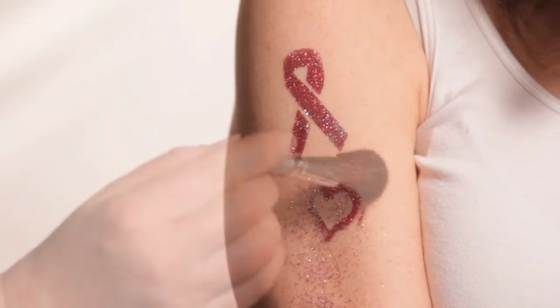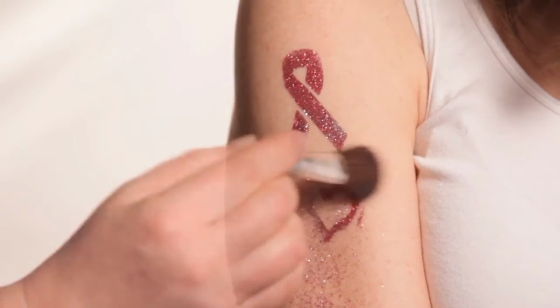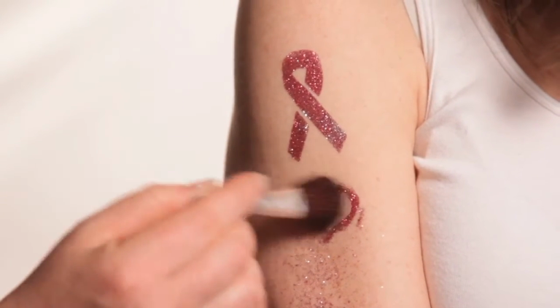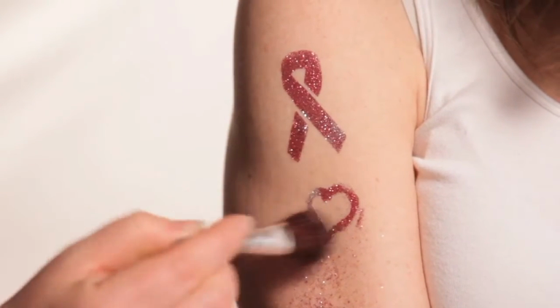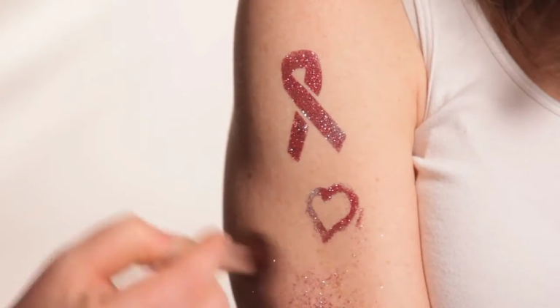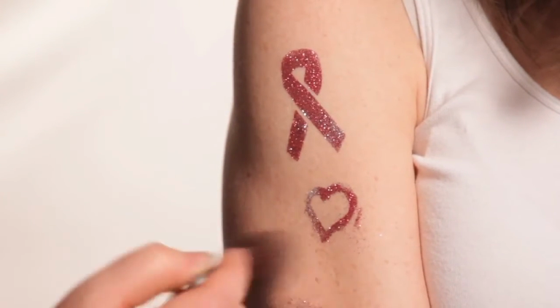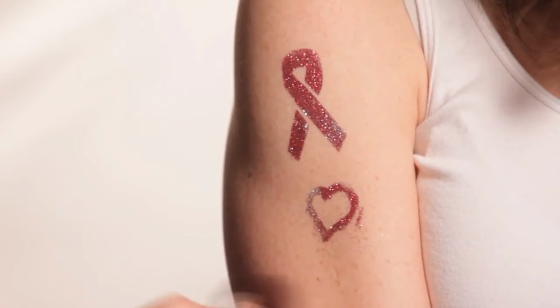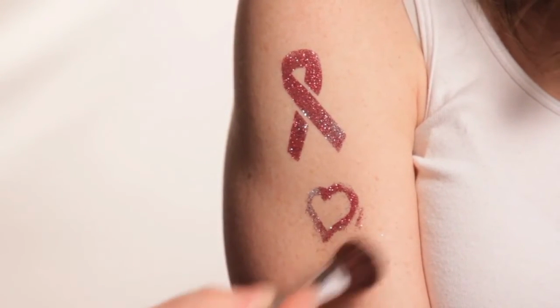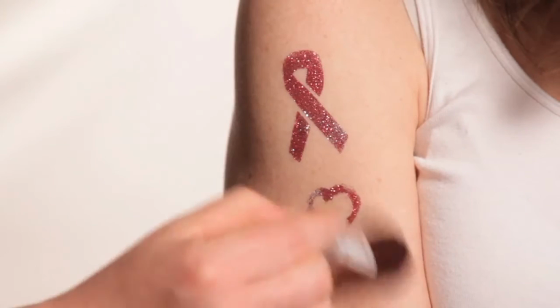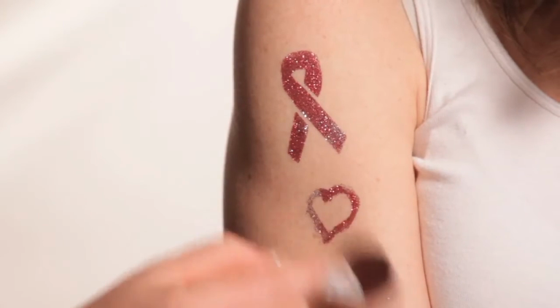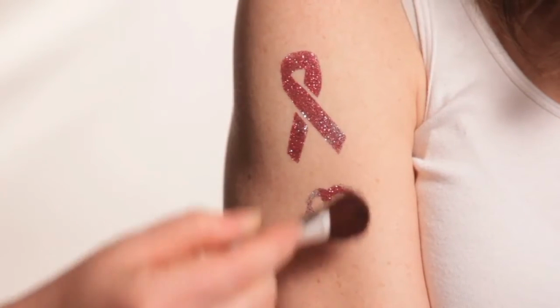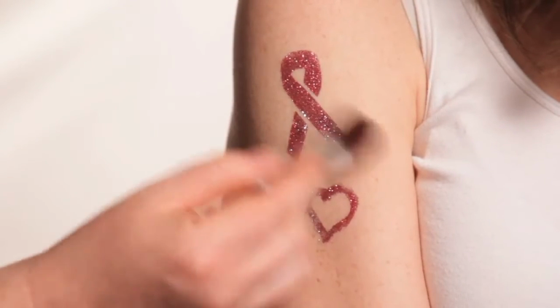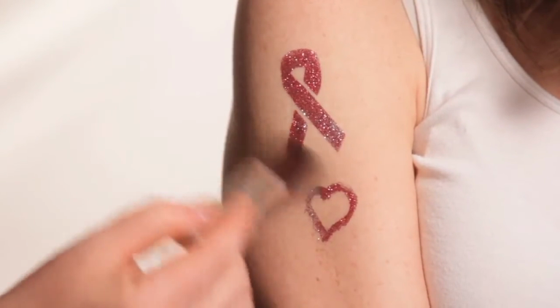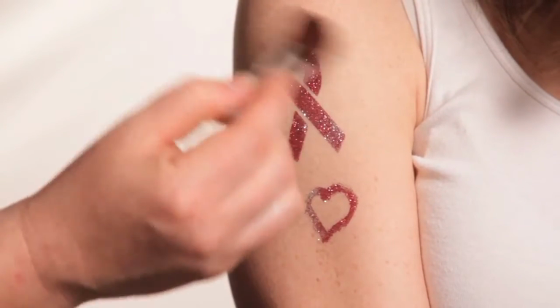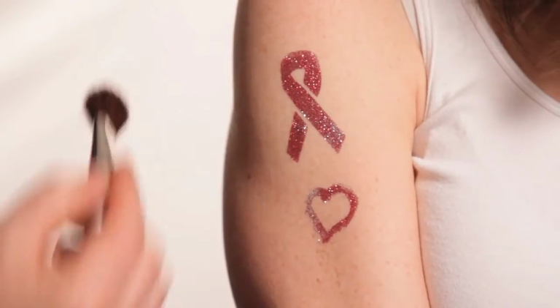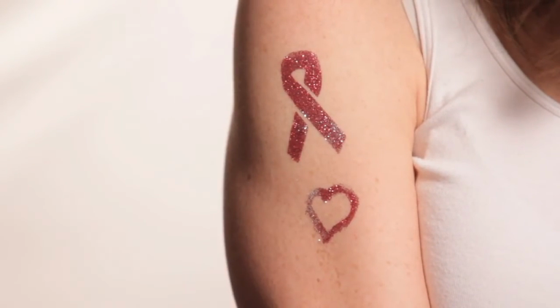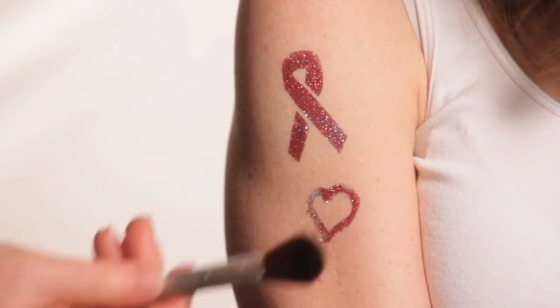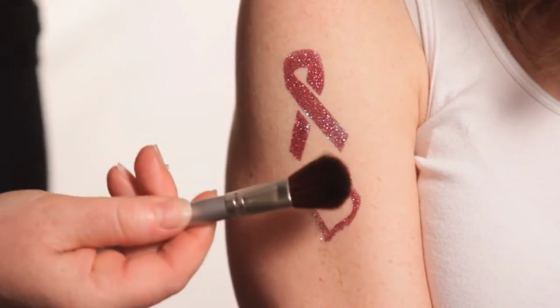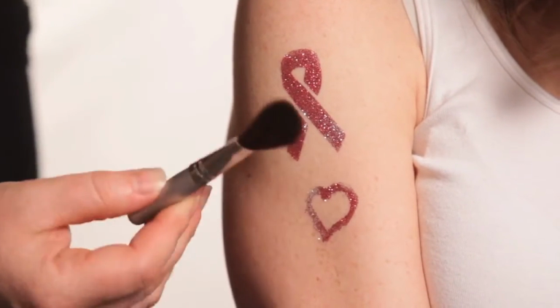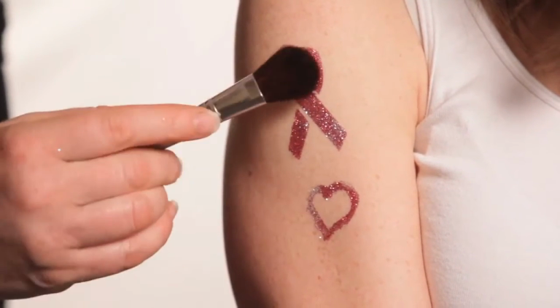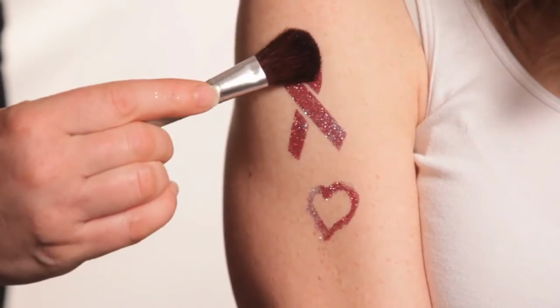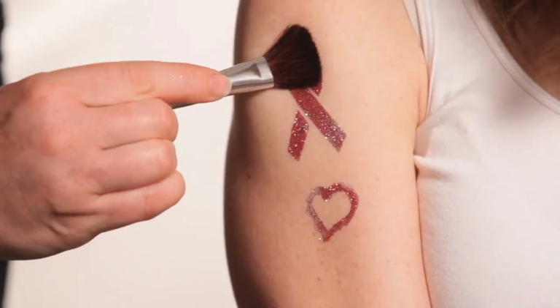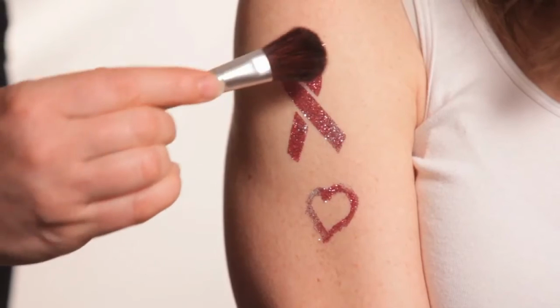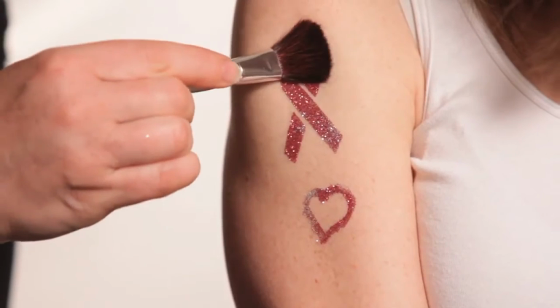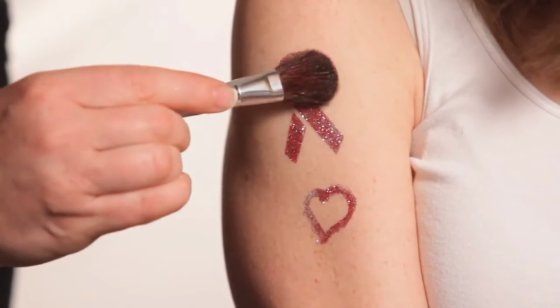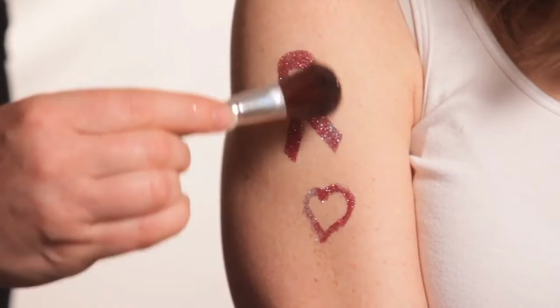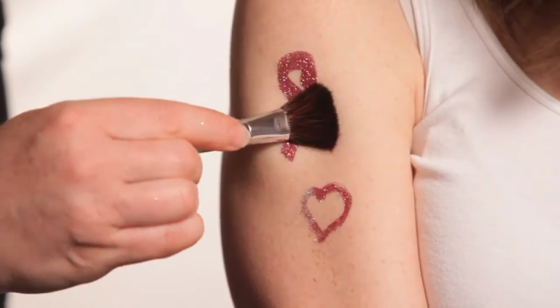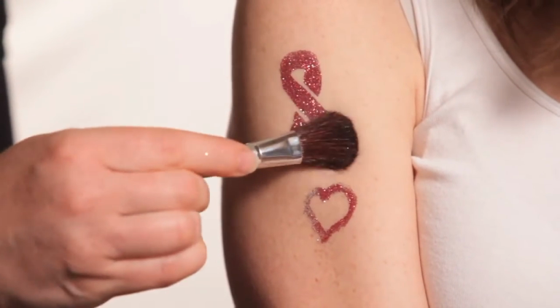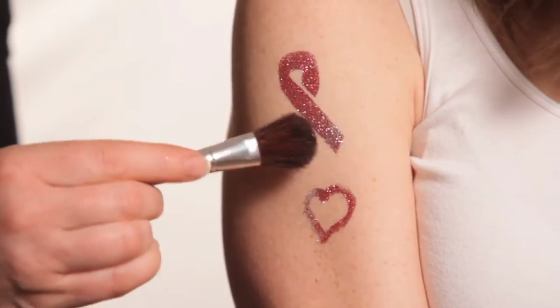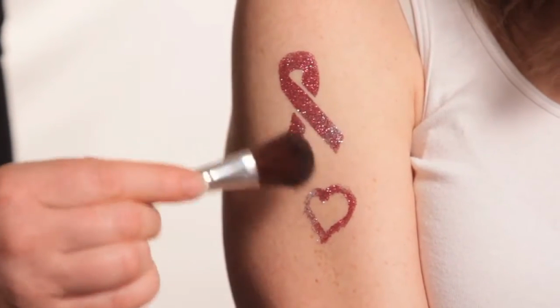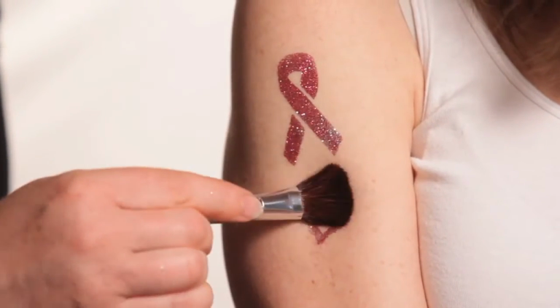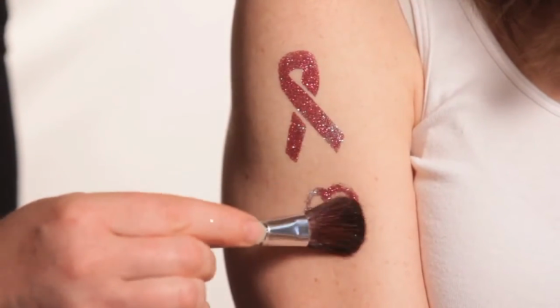Now you want to take the larger brush — which I call the finishing brush — and just clean up any excess glitter. A little trick if you want: use the side of it to press the glitter into the adhesive.